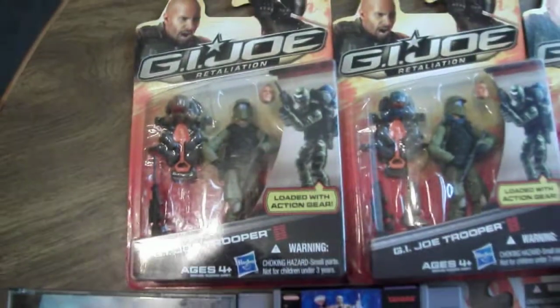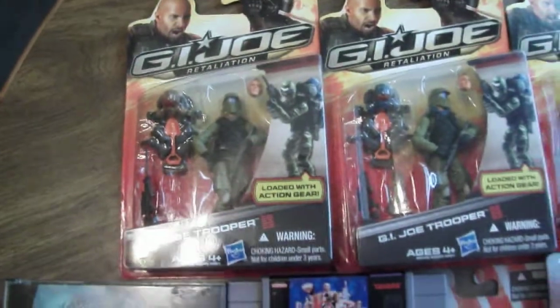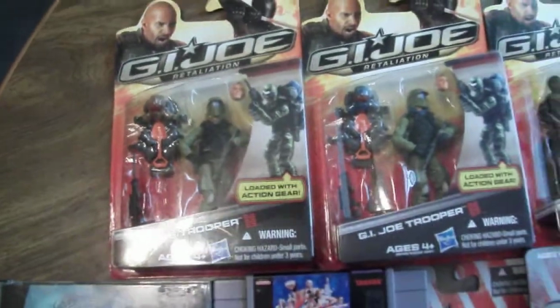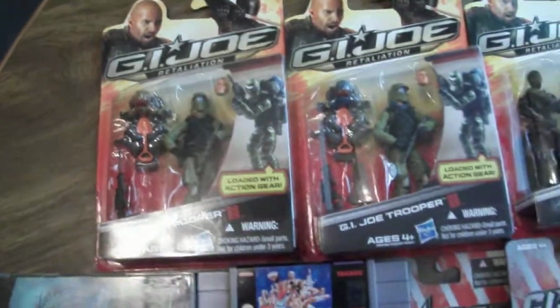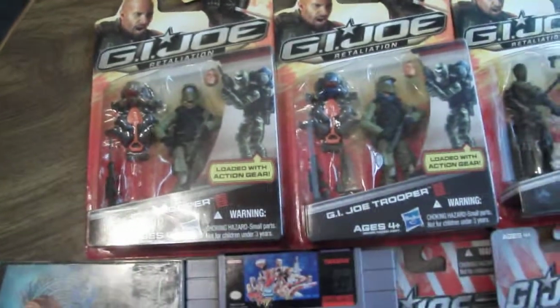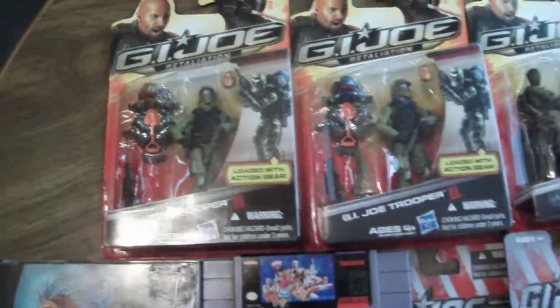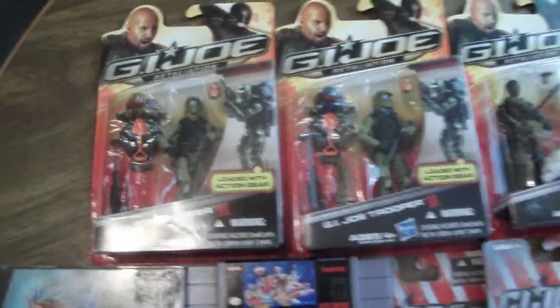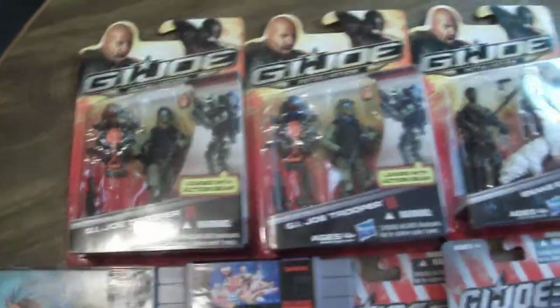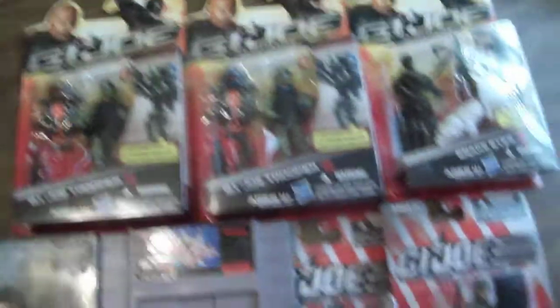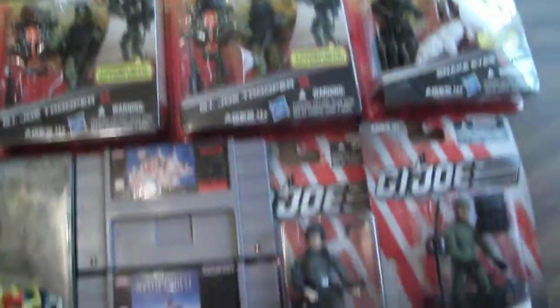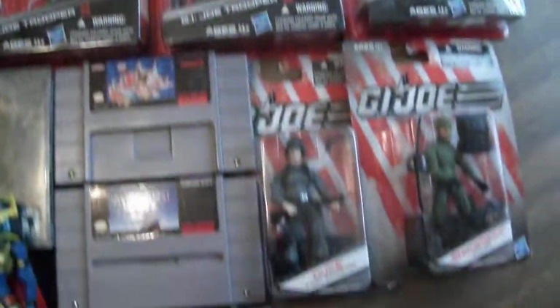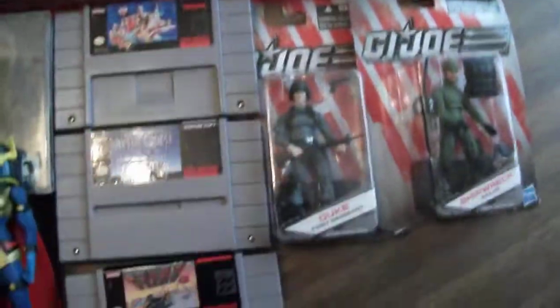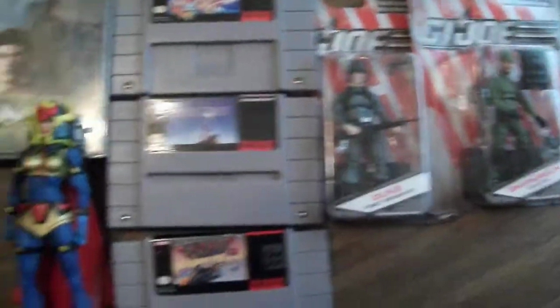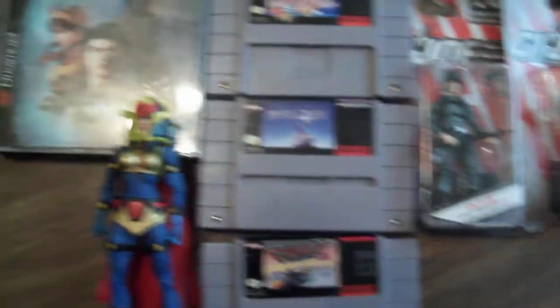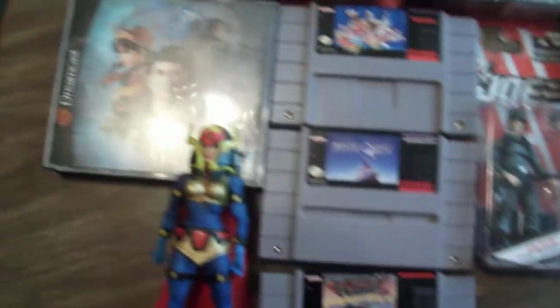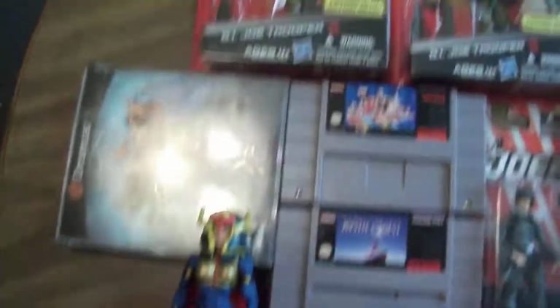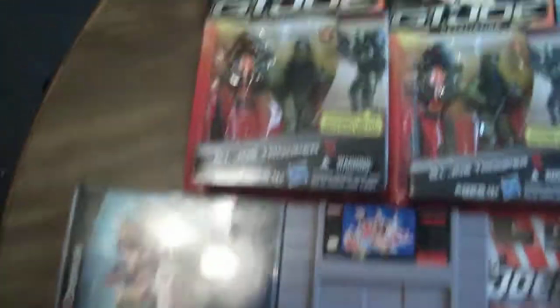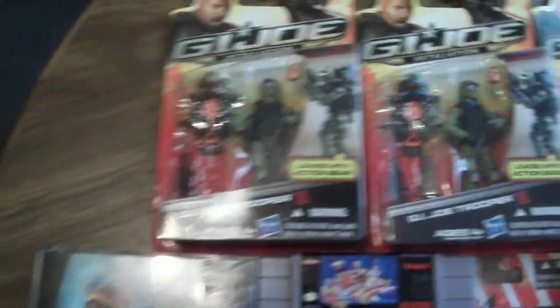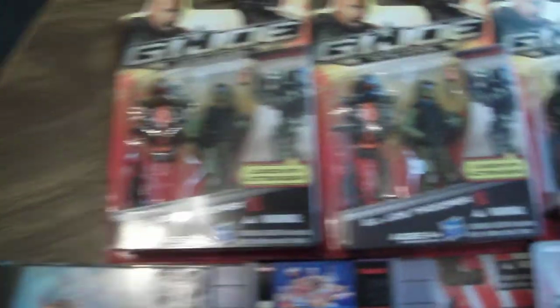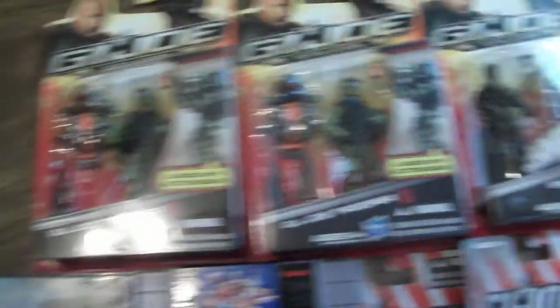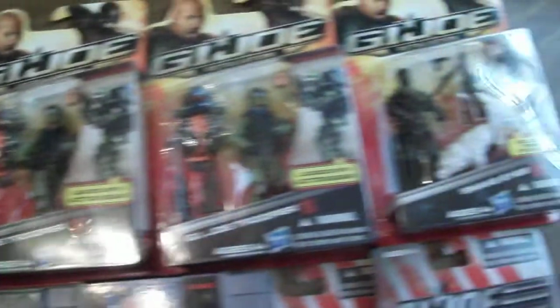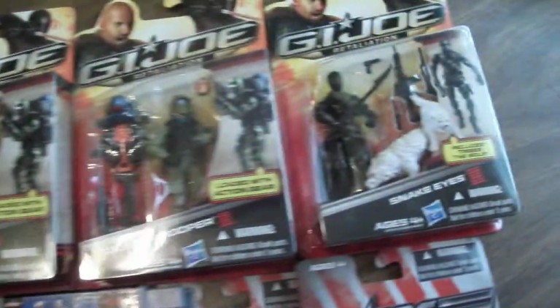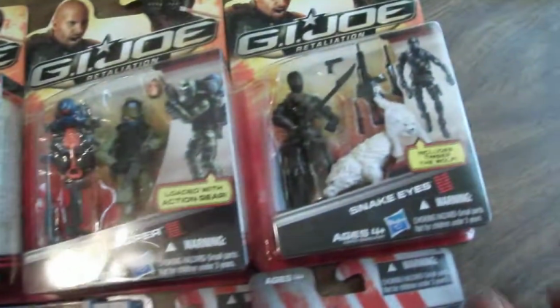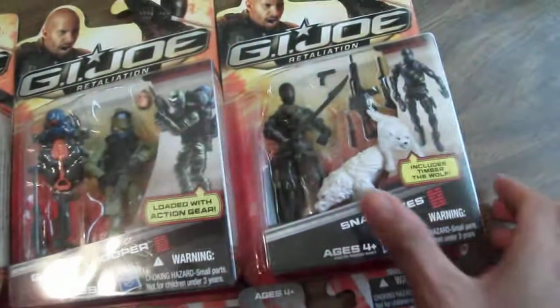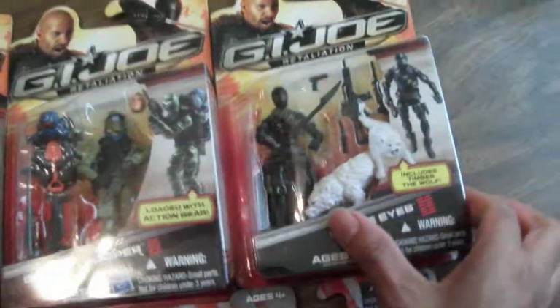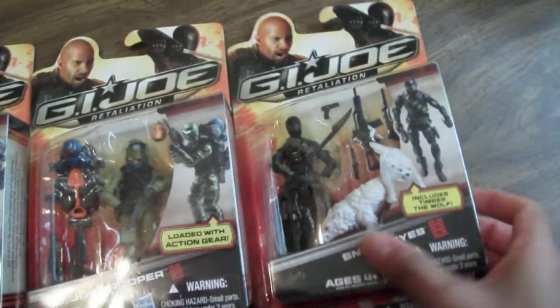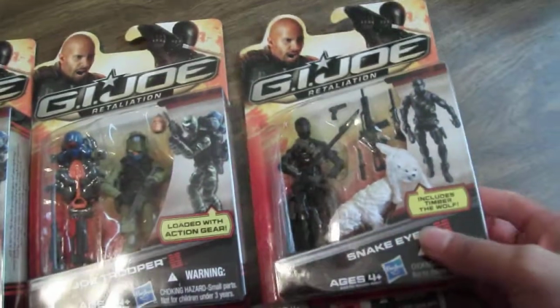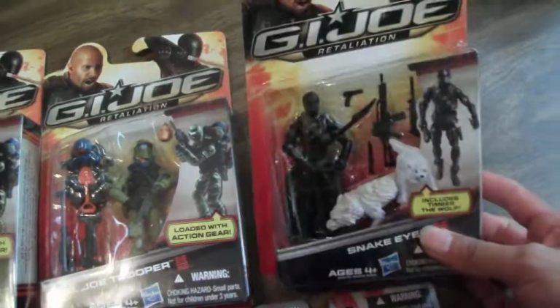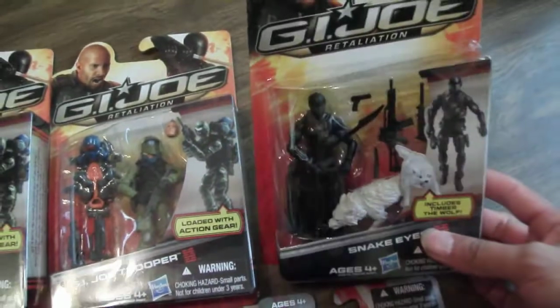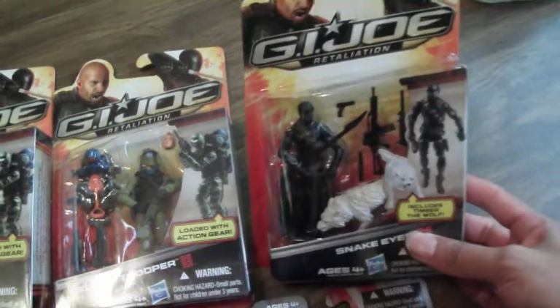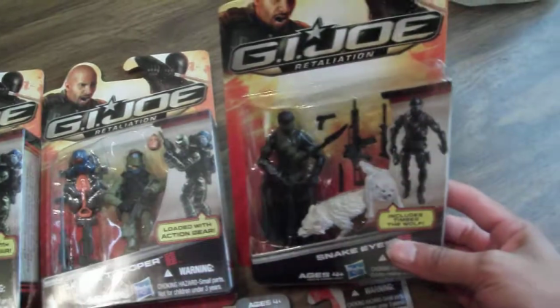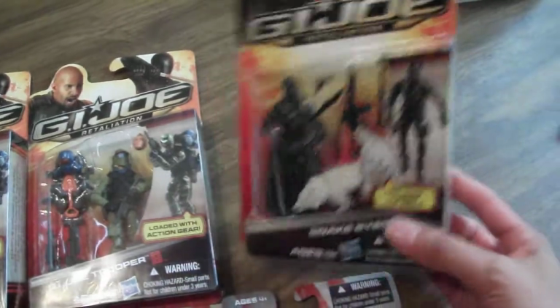I had about $50 in cash on me, but I think I did pretty okay and I got some pretty cool items. So this is what I picked up. I picked up some Retaliation figures from the G.I. Joe line.